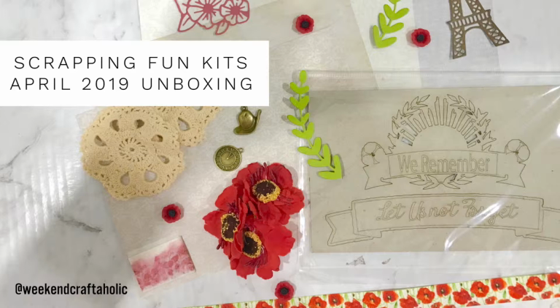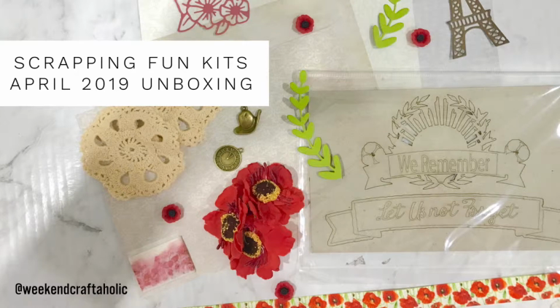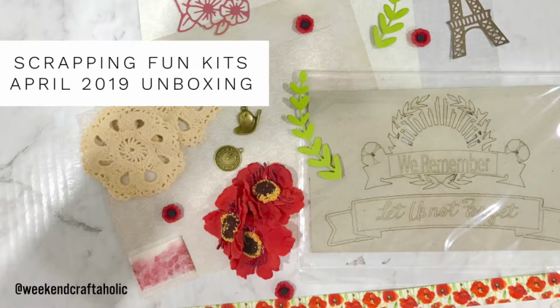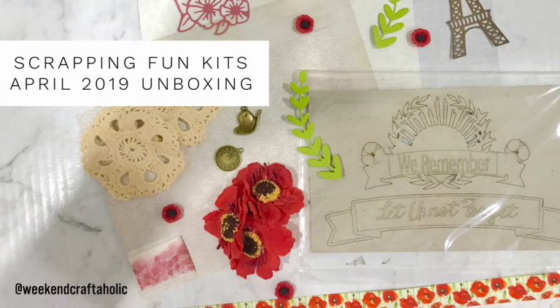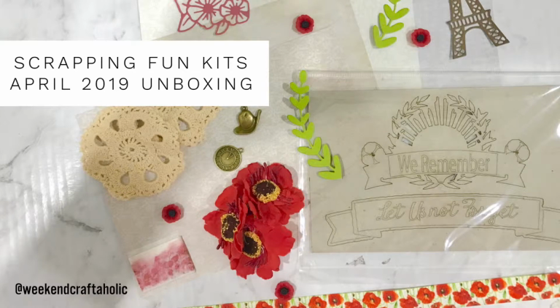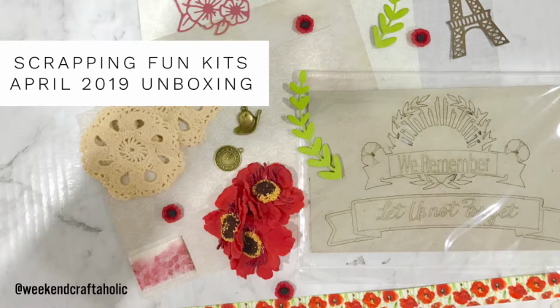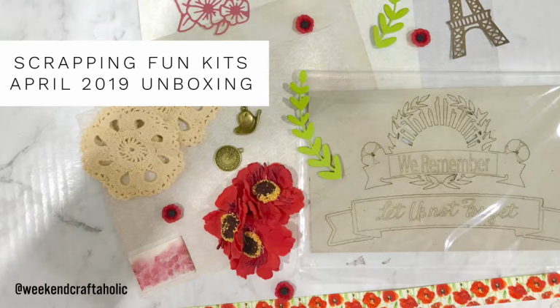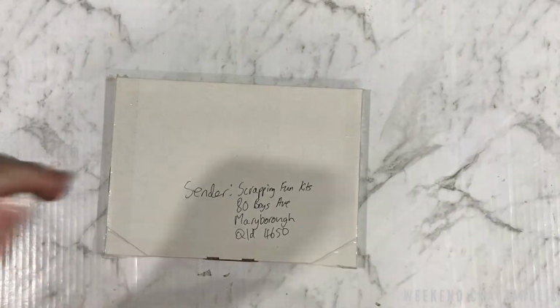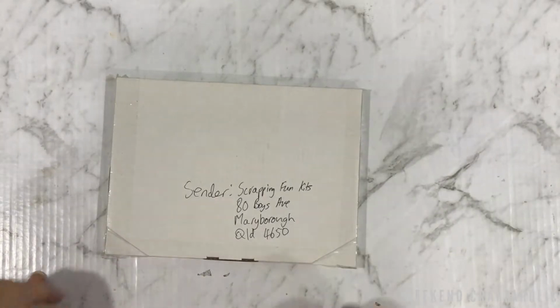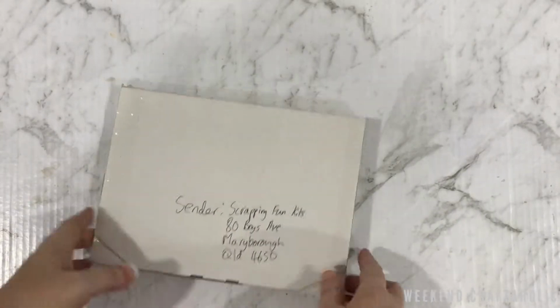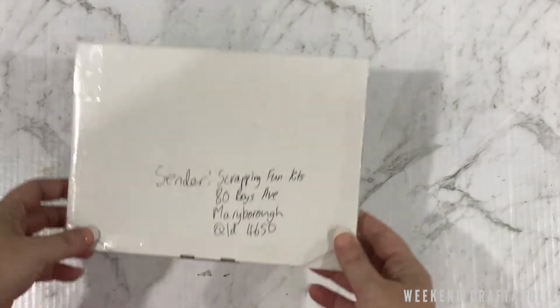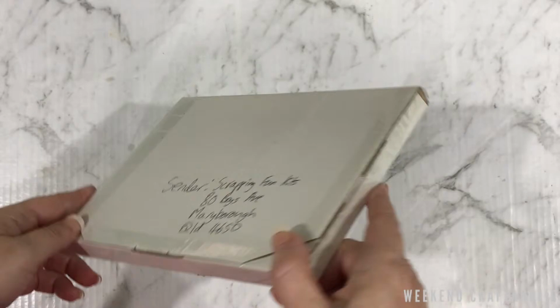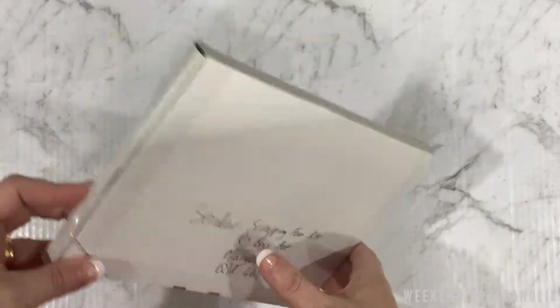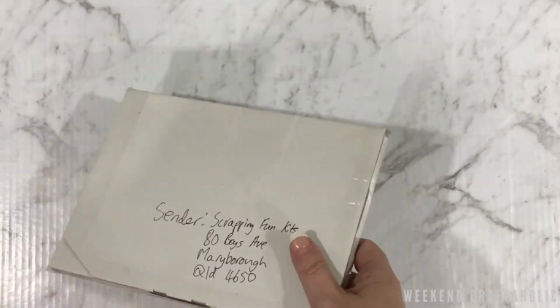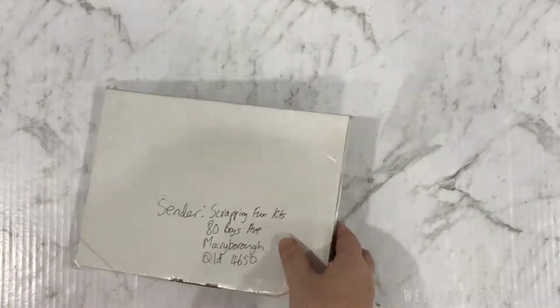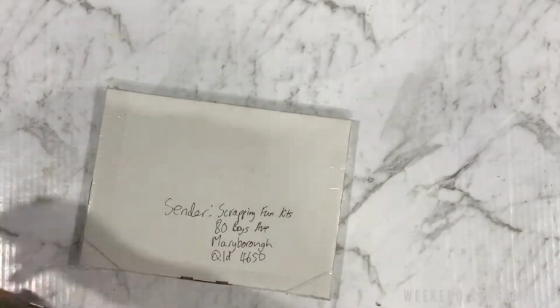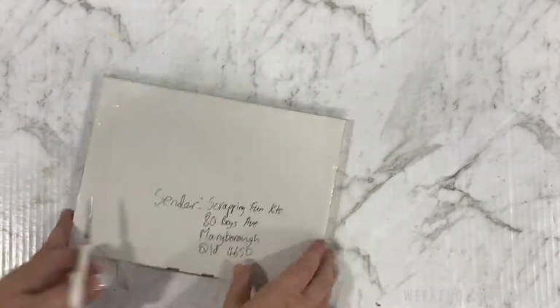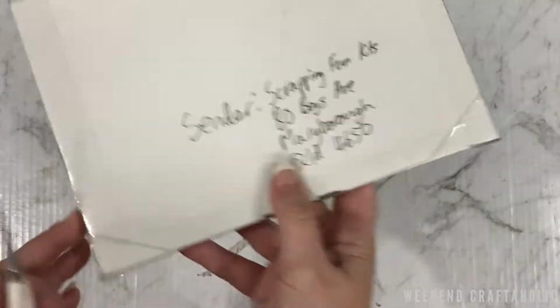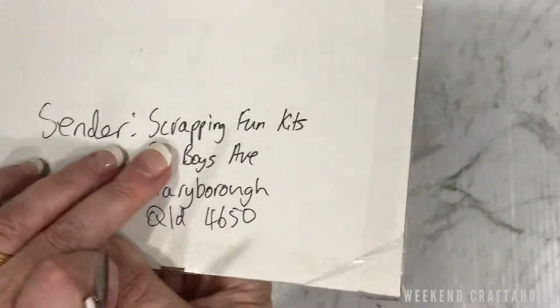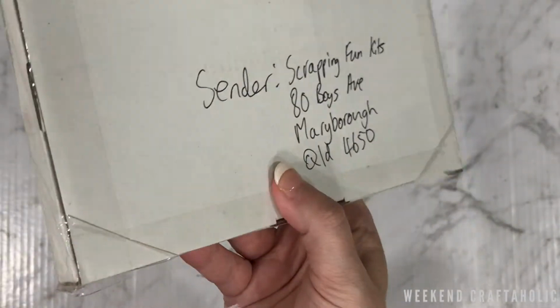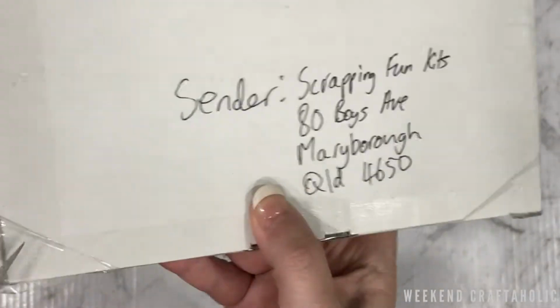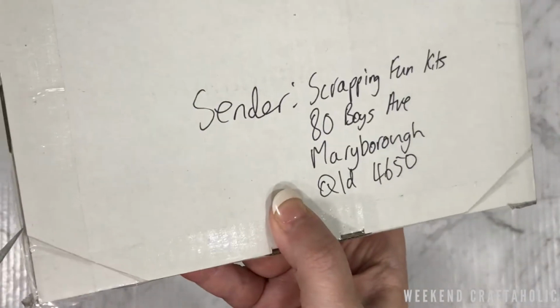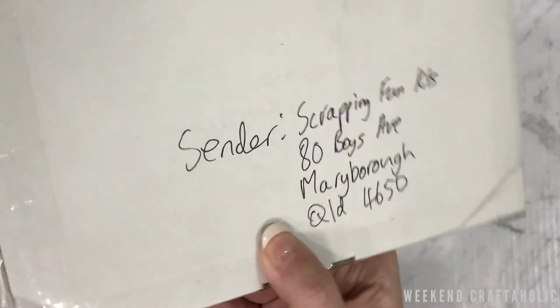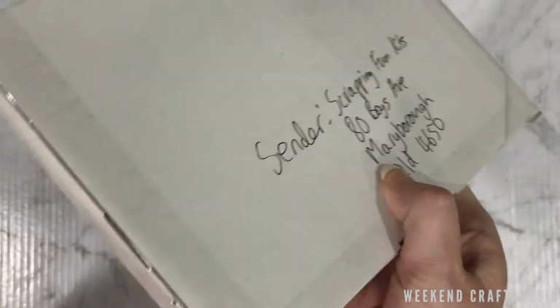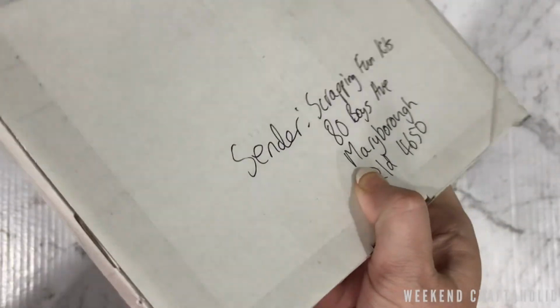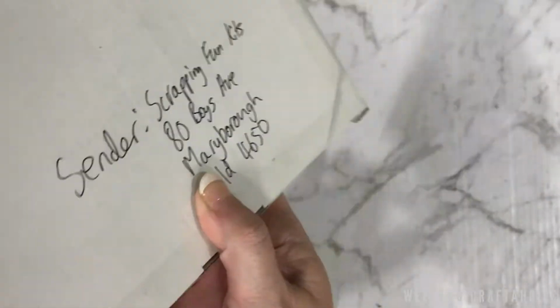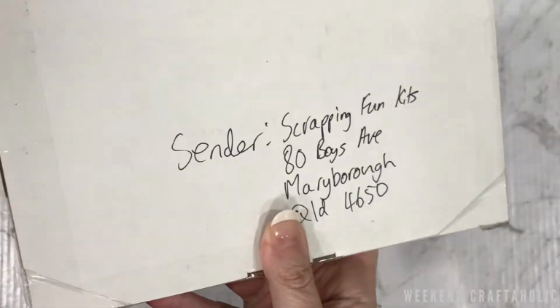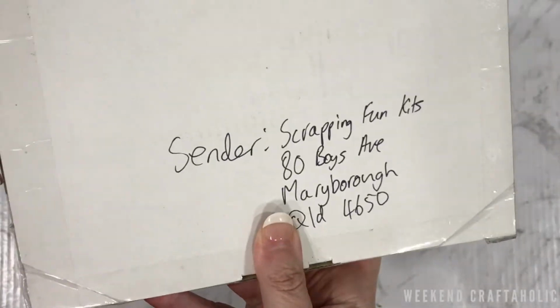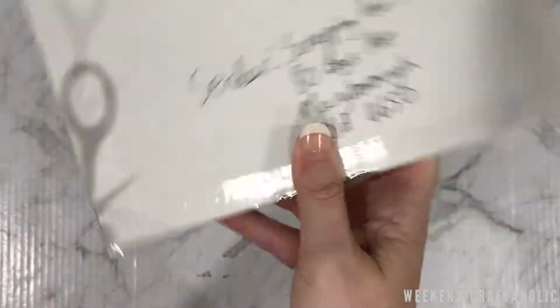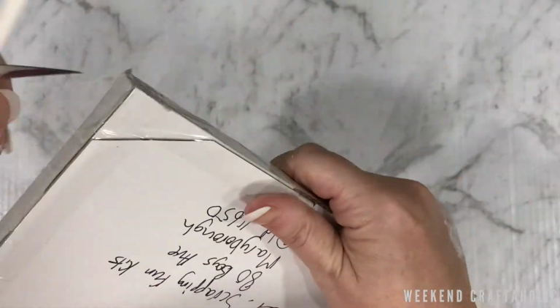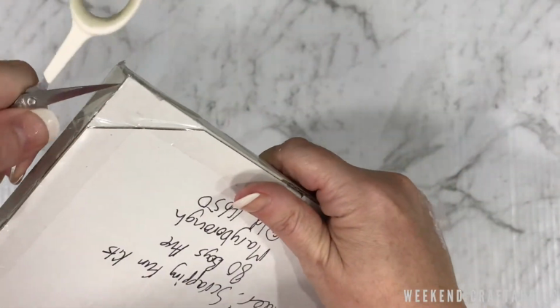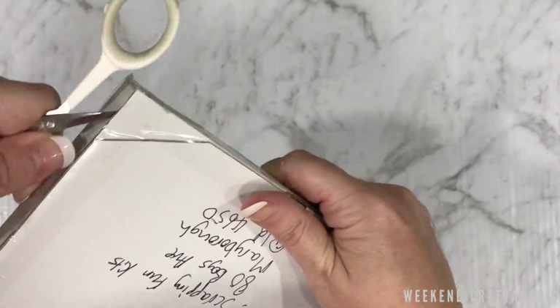Hello, it's Karen the Weekend Crafterholic and I've got something very exciting today. I have been selected to be on the design team for Scrapping Fun Kits and this is for April, so I thought I would put together a little unboxing video.